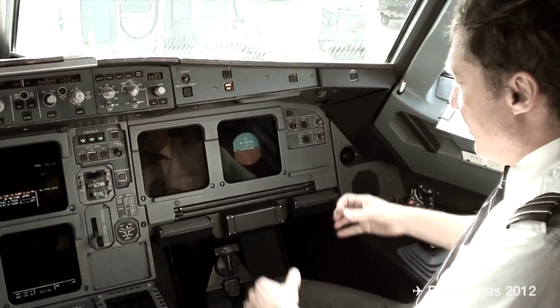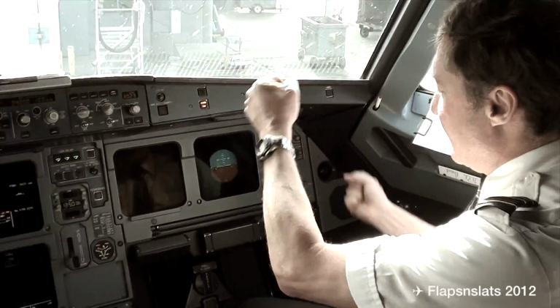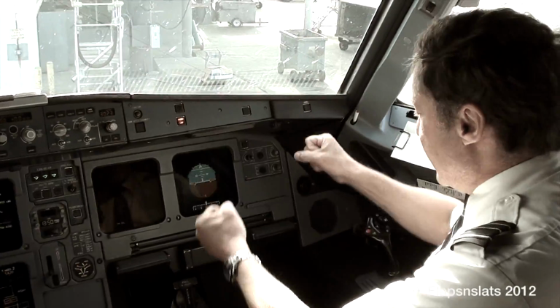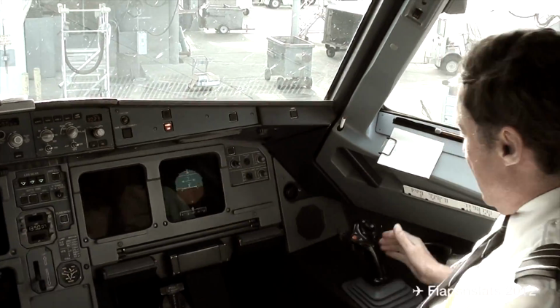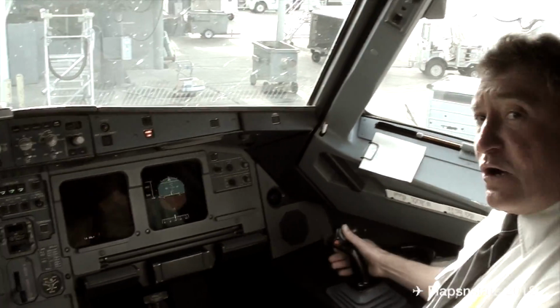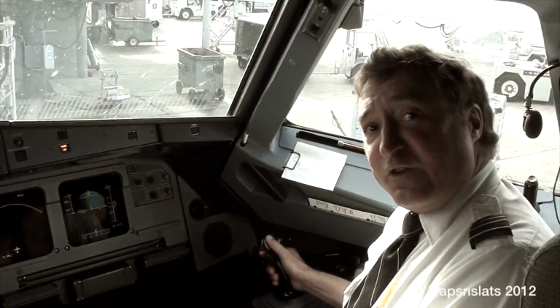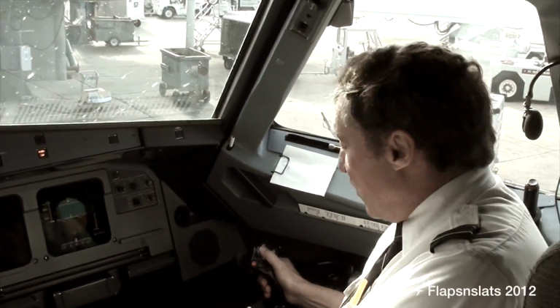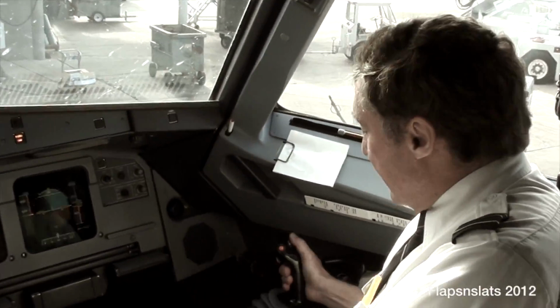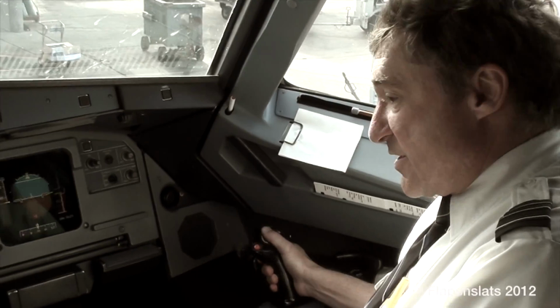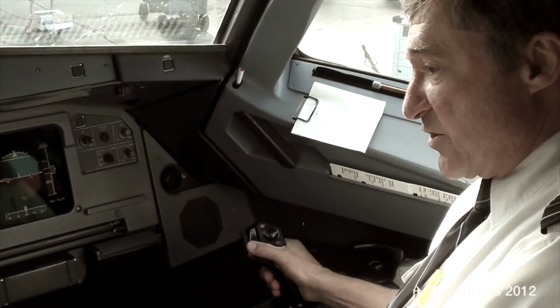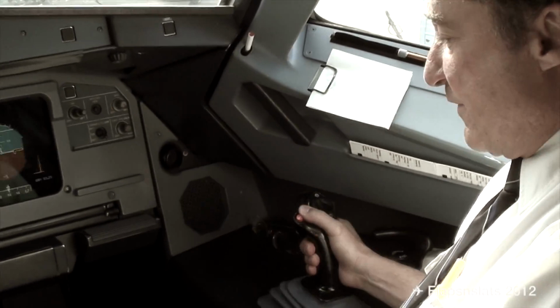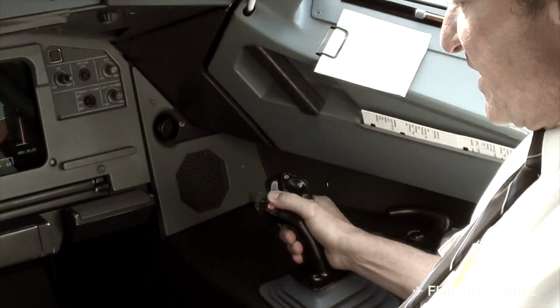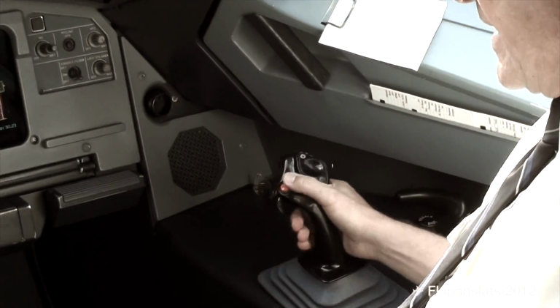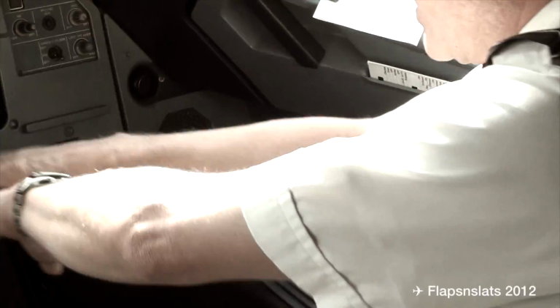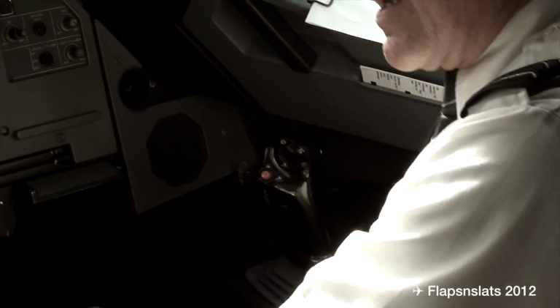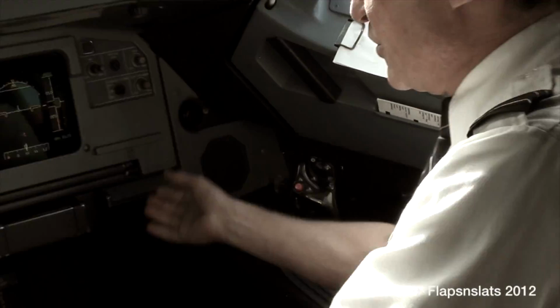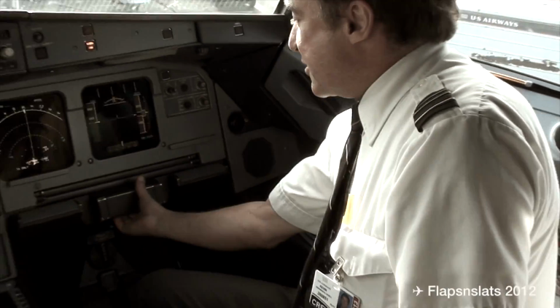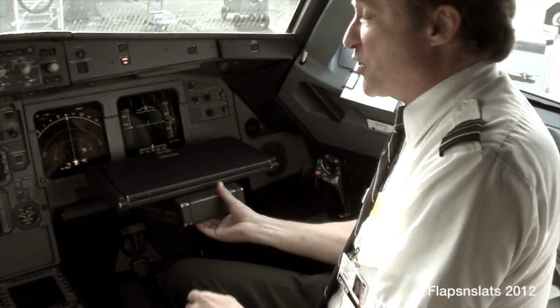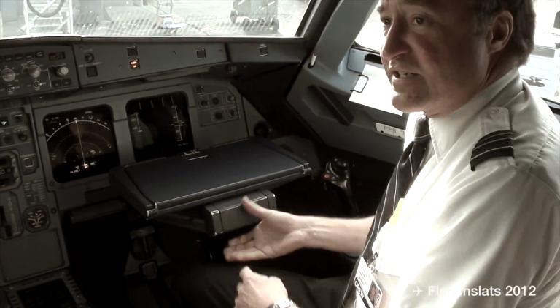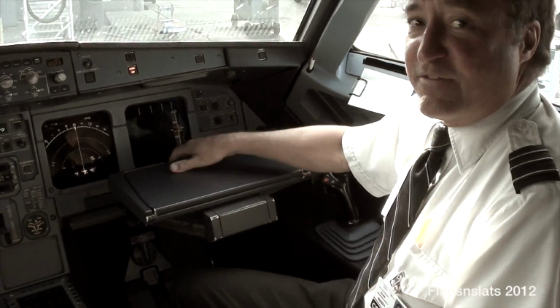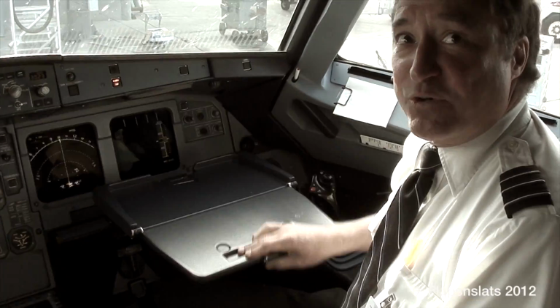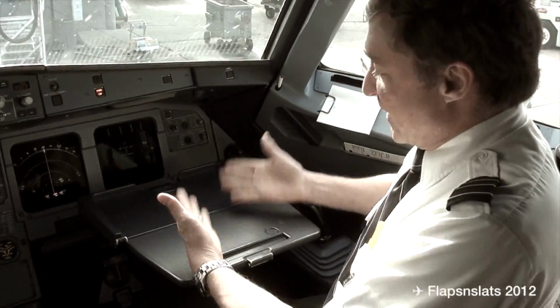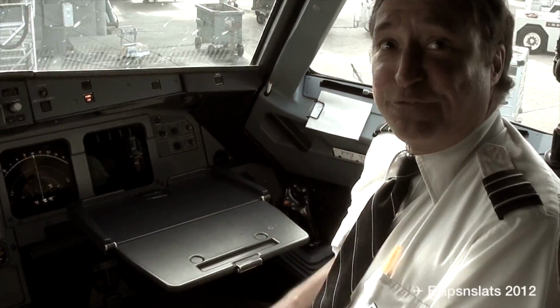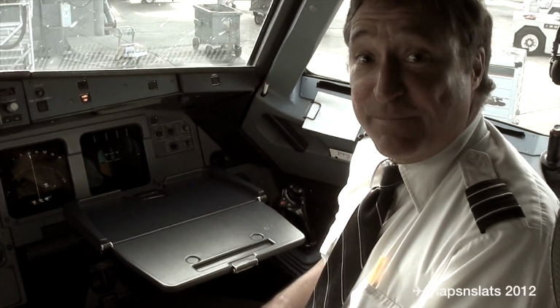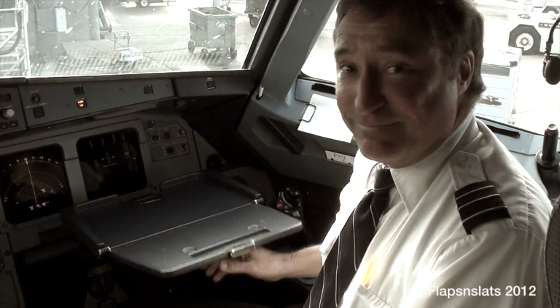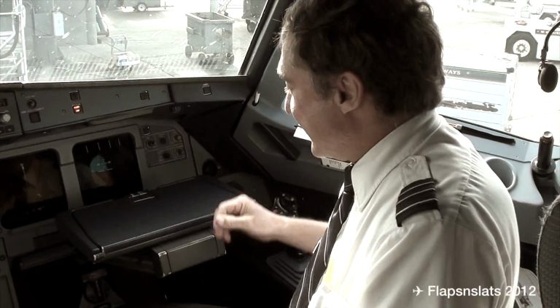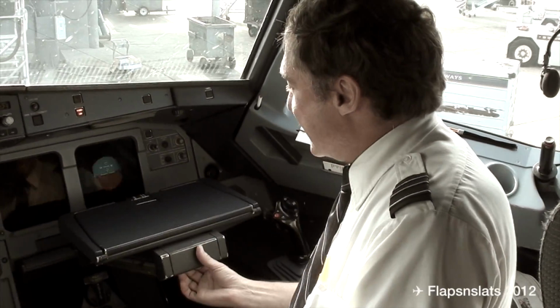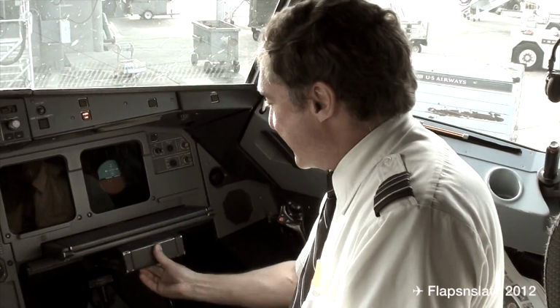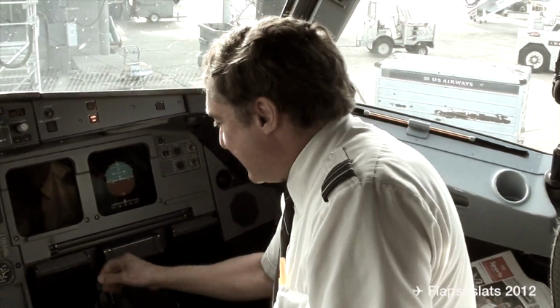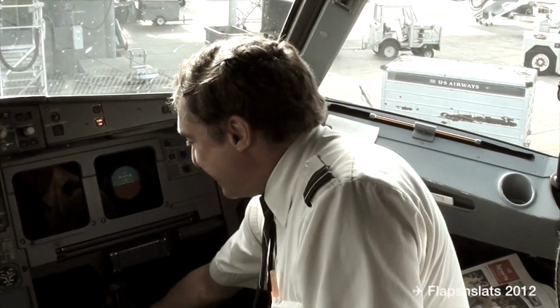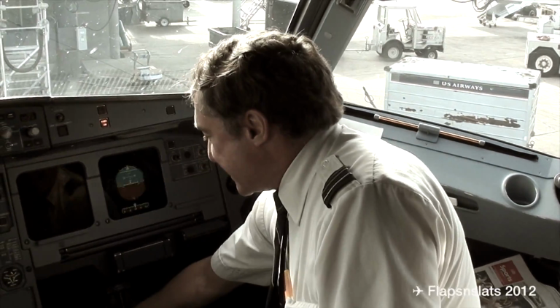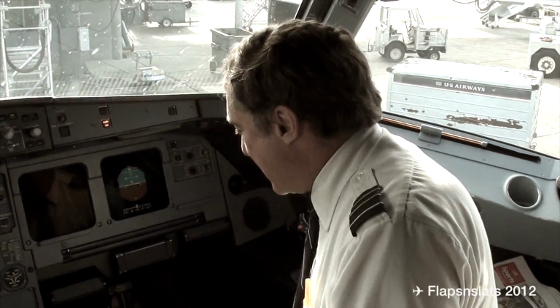We don't have a yoke here anymore. It's all fly-by-wire, so we control it over here on the side. That gives us lots of room so we can do cool things like have a table and put food up and eat.